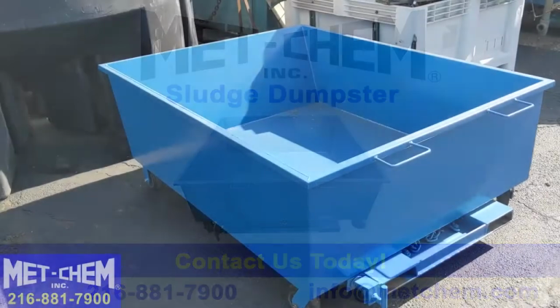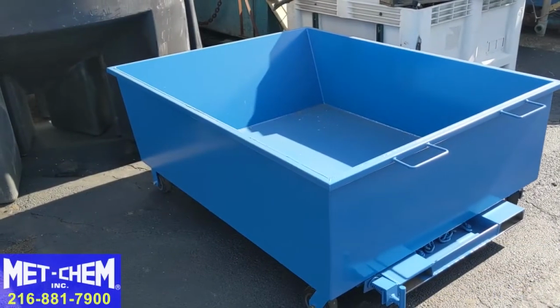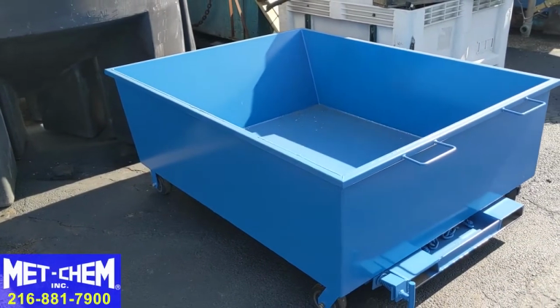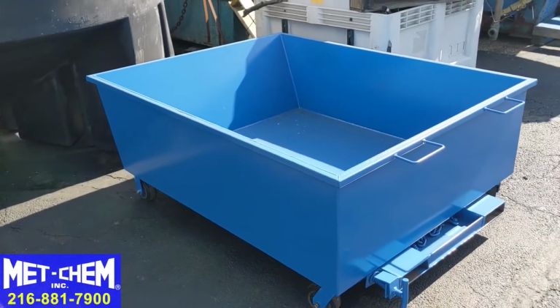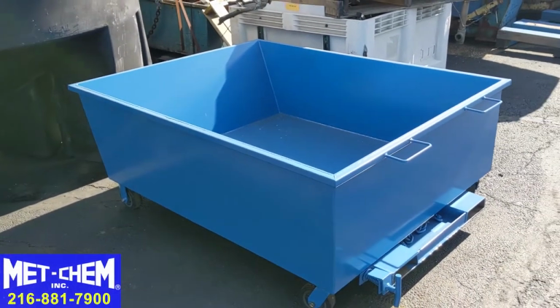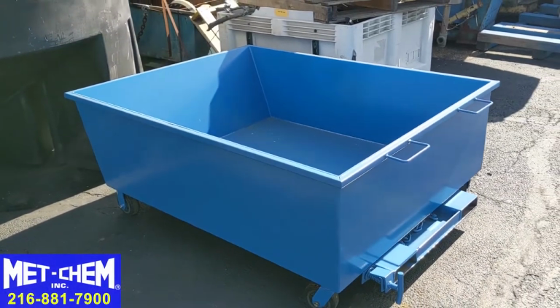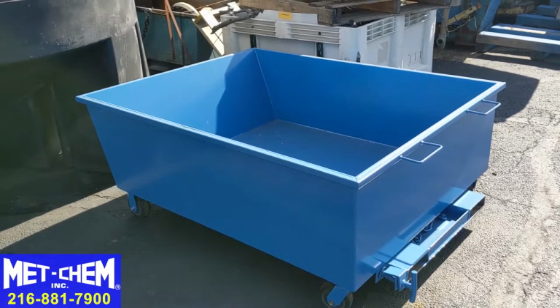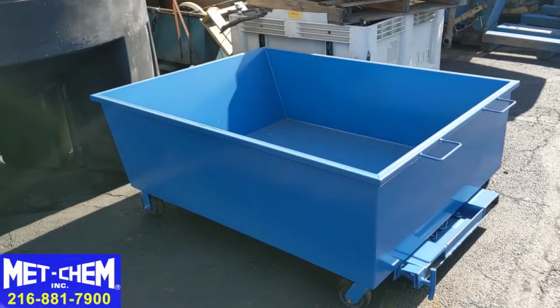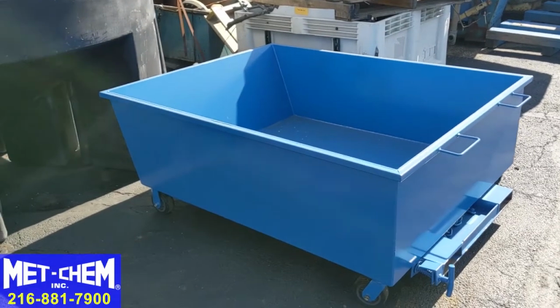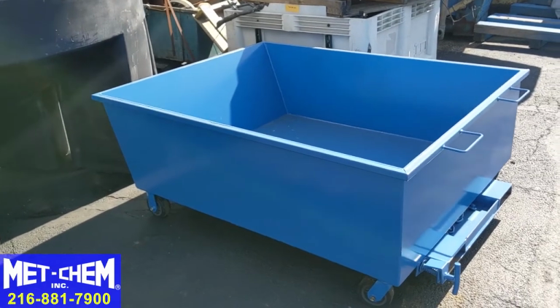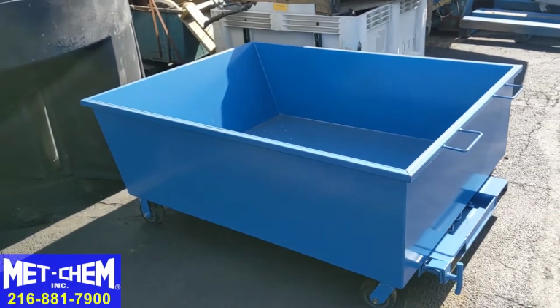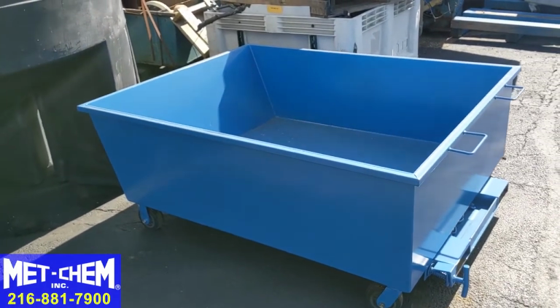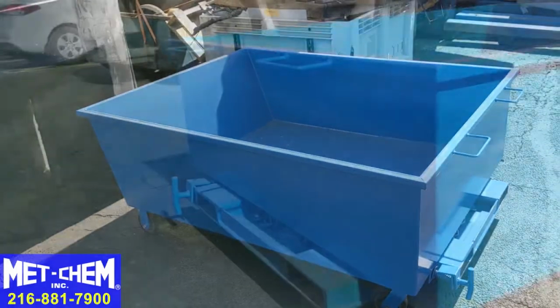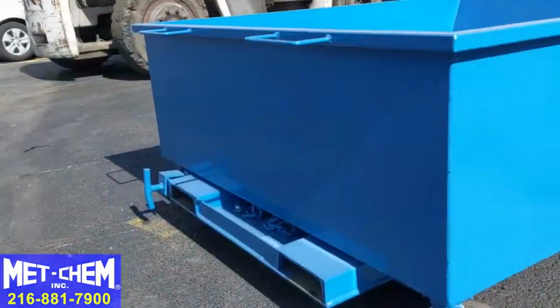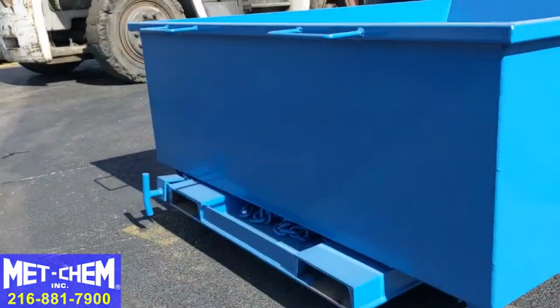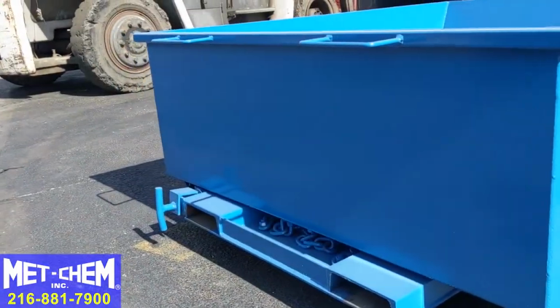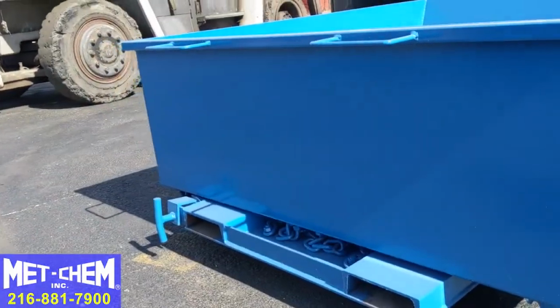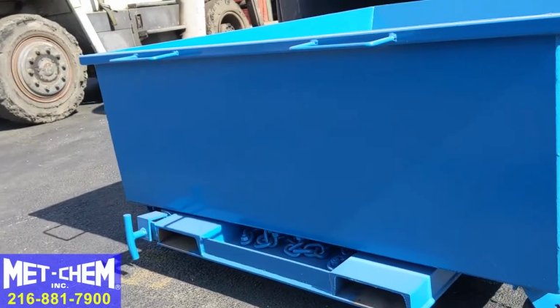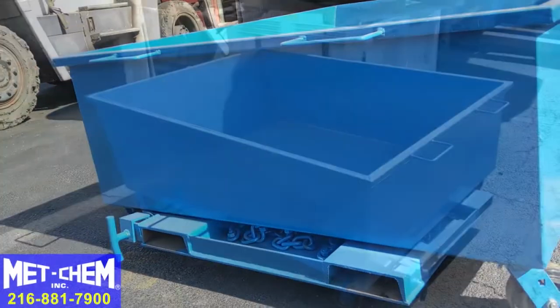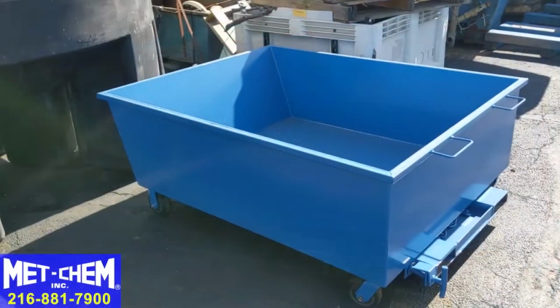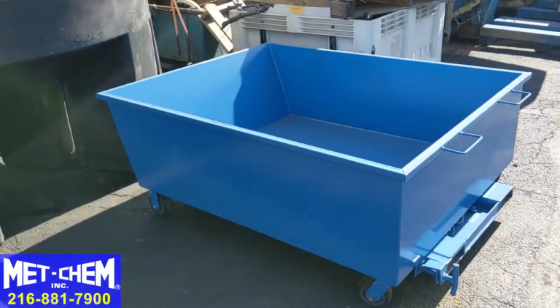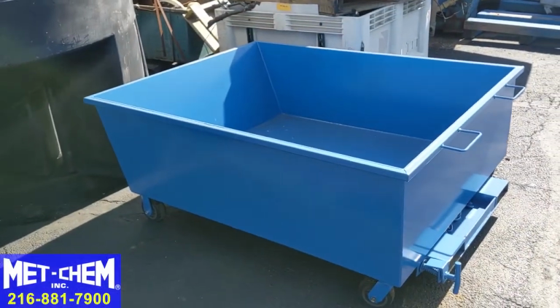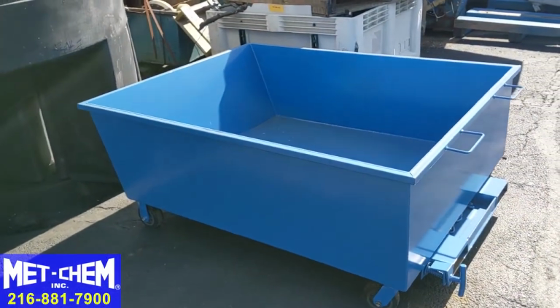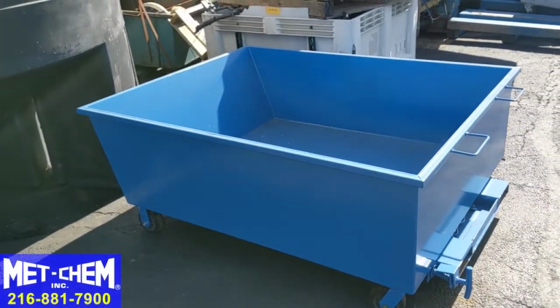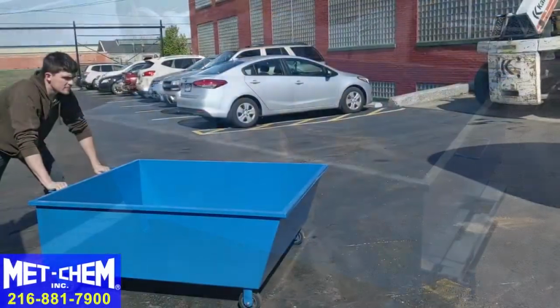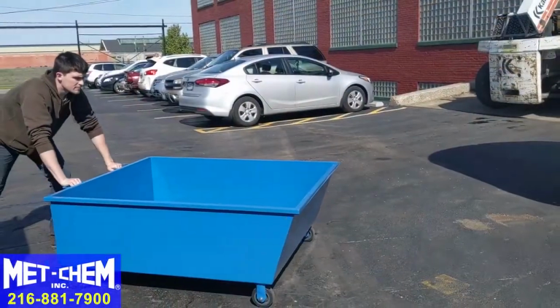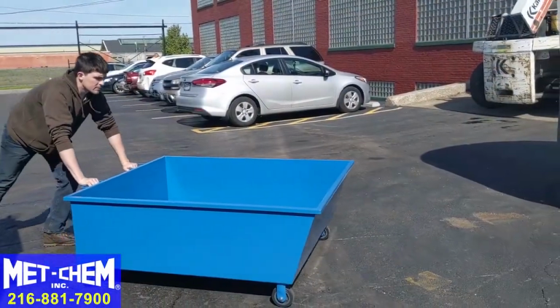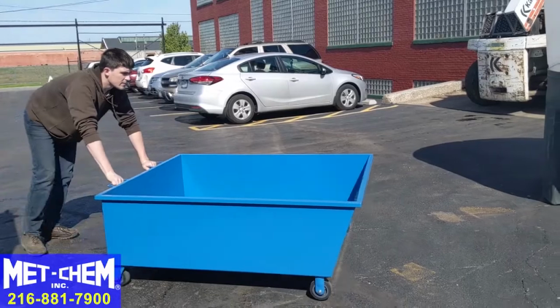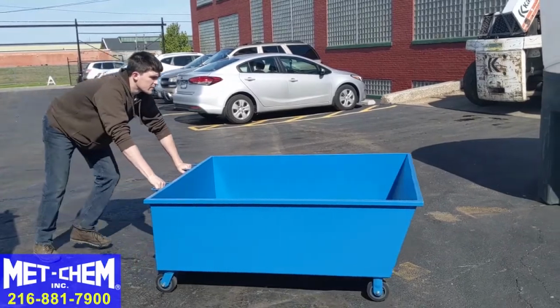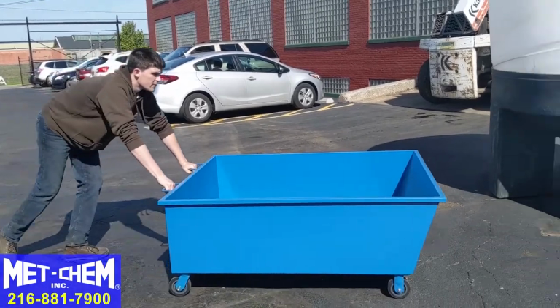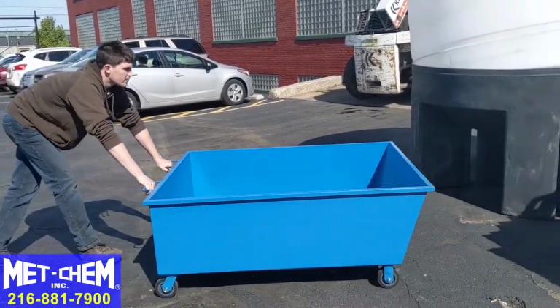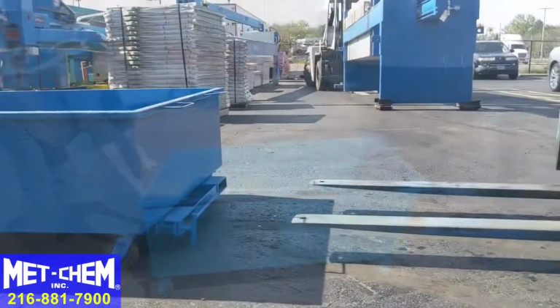This is the optional Metchem dumpster, usually sold with the filter press but can be purchased separately in a variety of sizes and dimensions to suit your needs. The dumpster is equipped with handles and swivel wheels so it can be manually maneuvered into position.